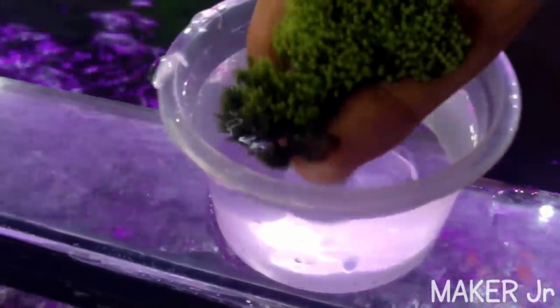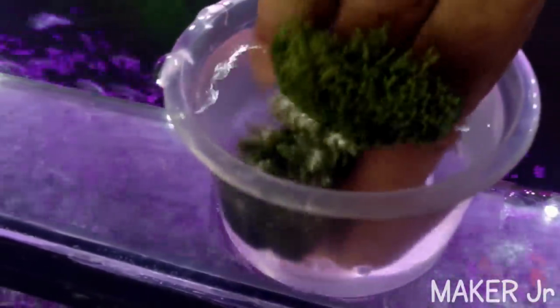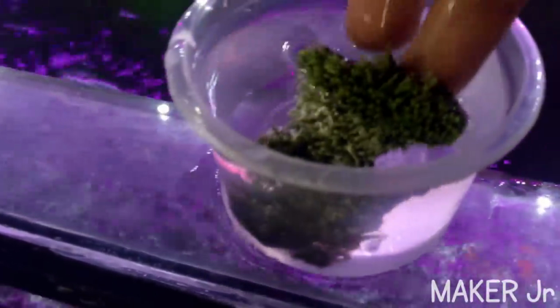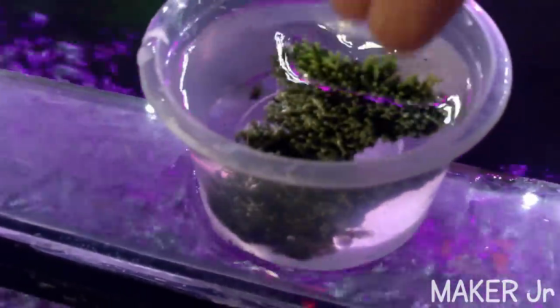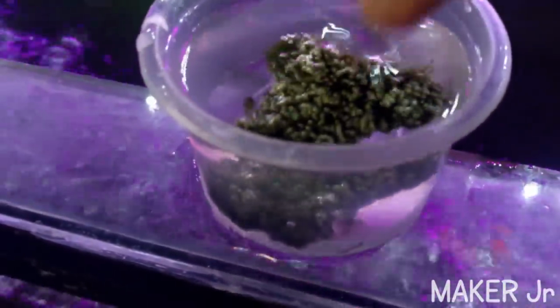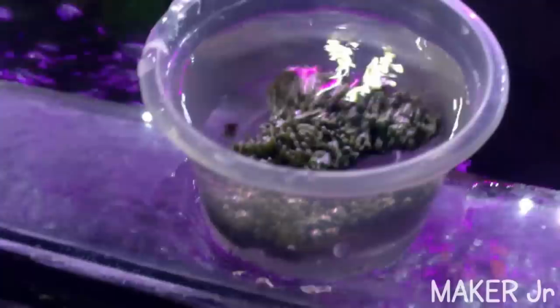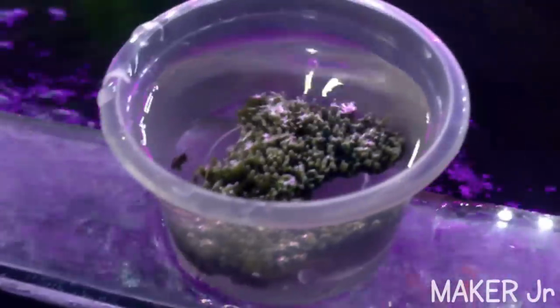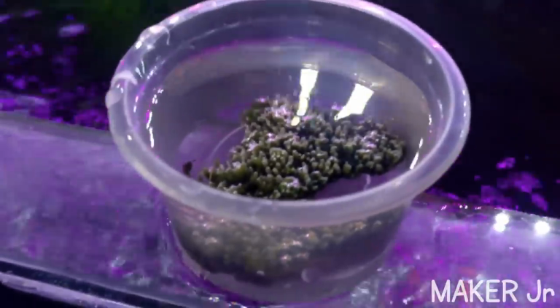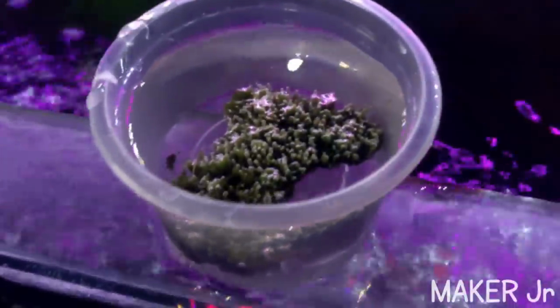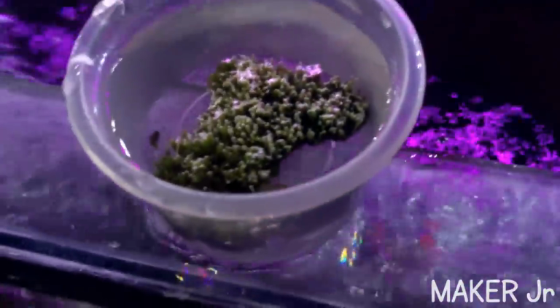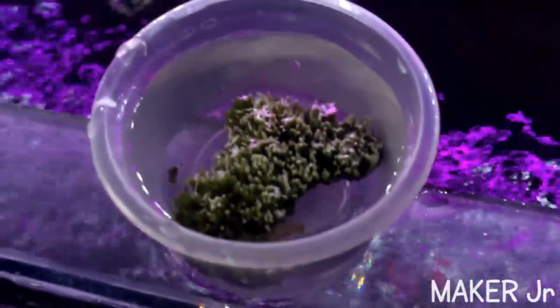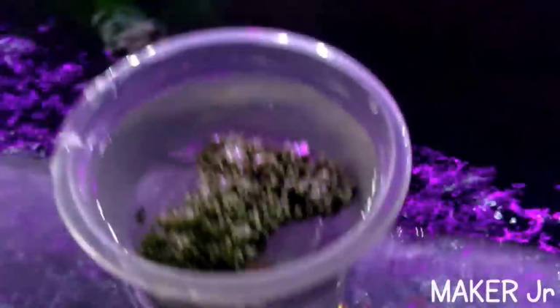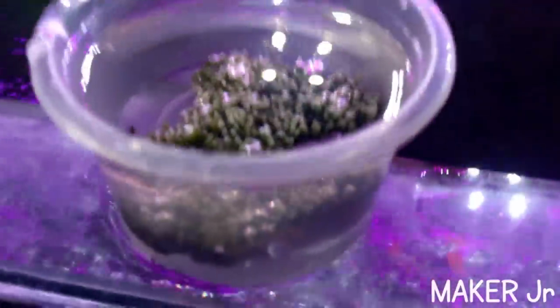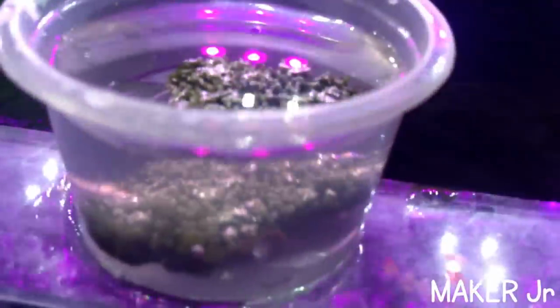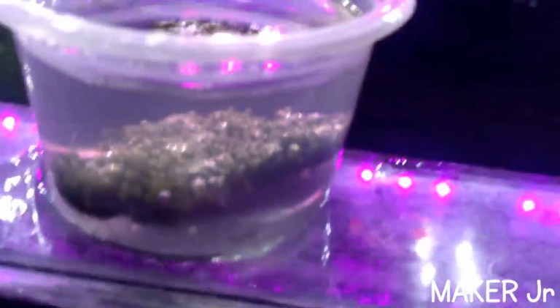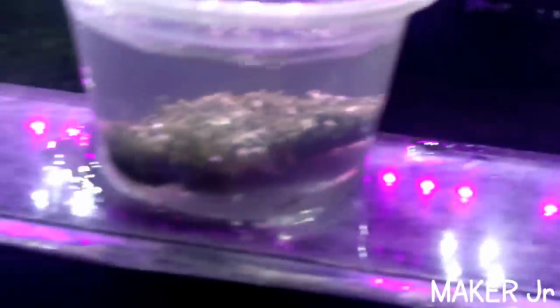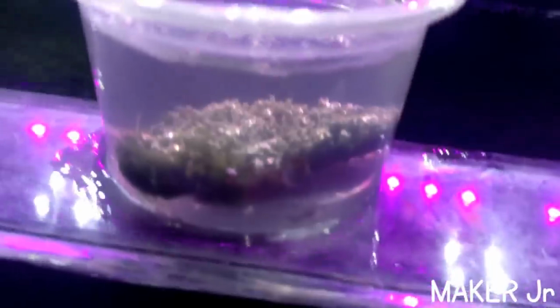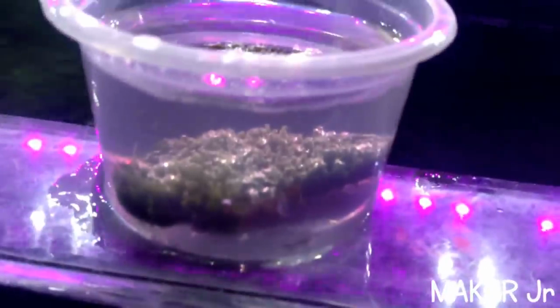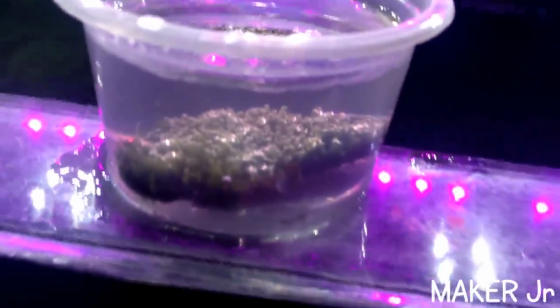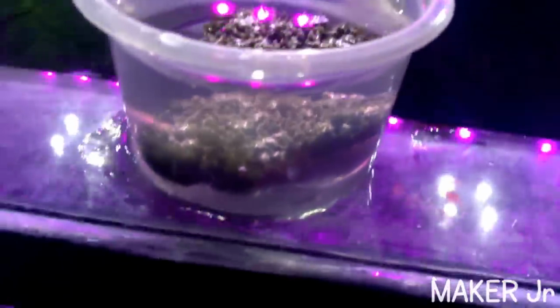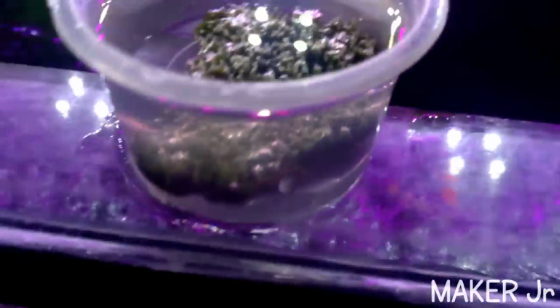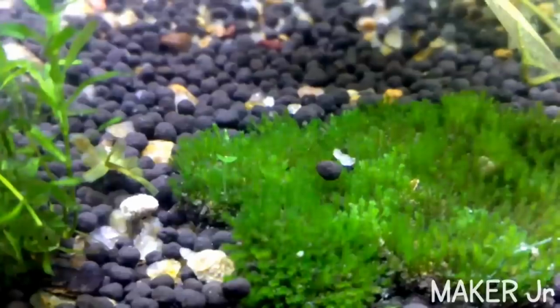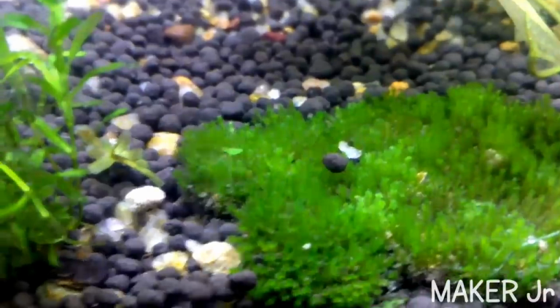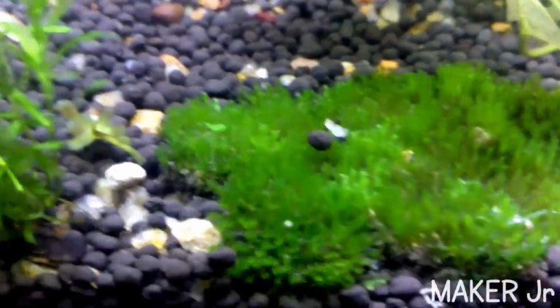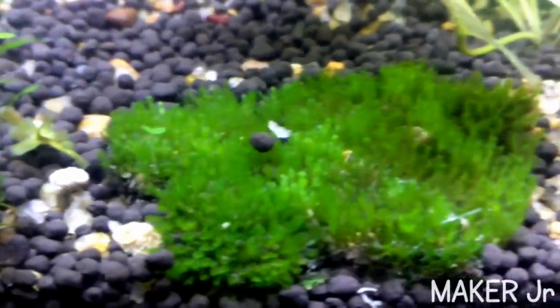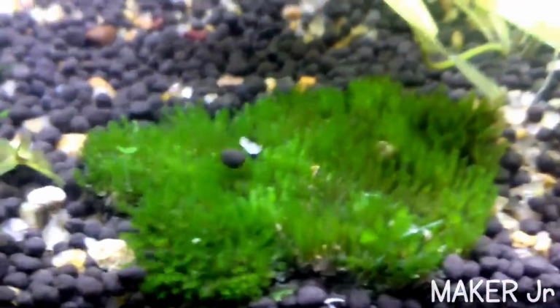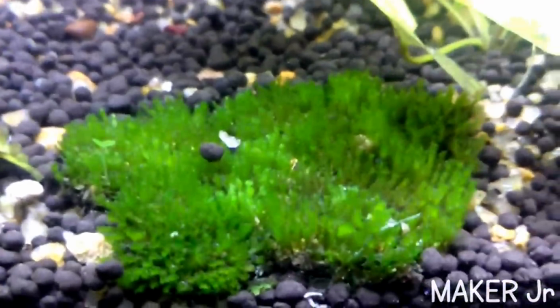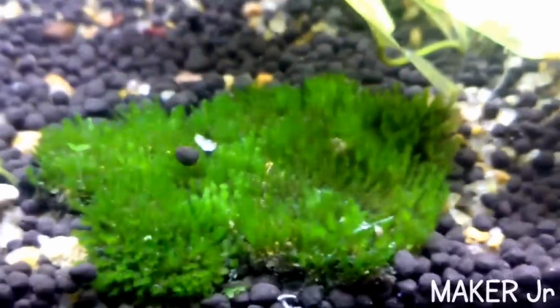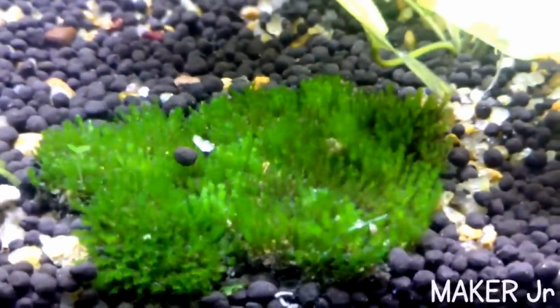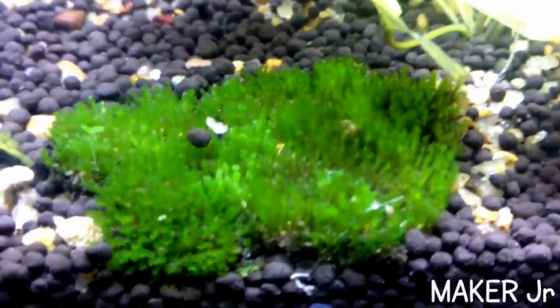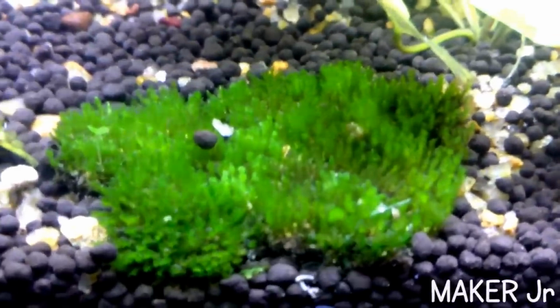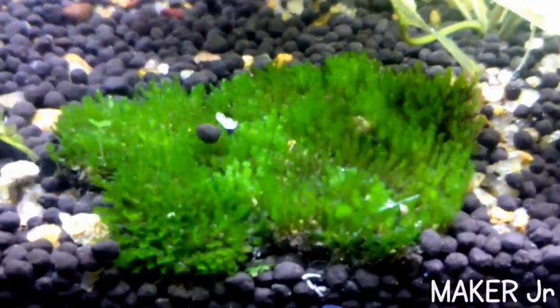Keep it dipped in water for two to three days. Then gently plant your moss in your aquarium — it's completely safe for the fish, no harm is done.